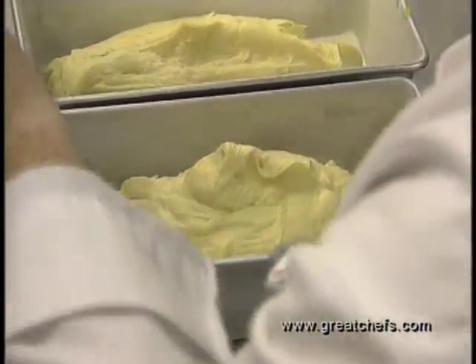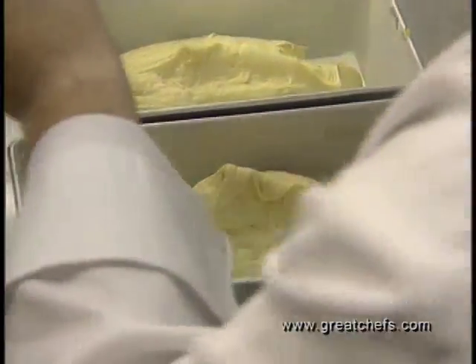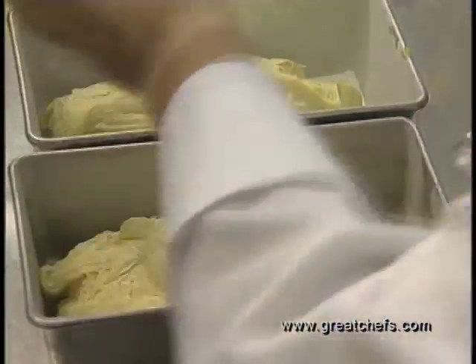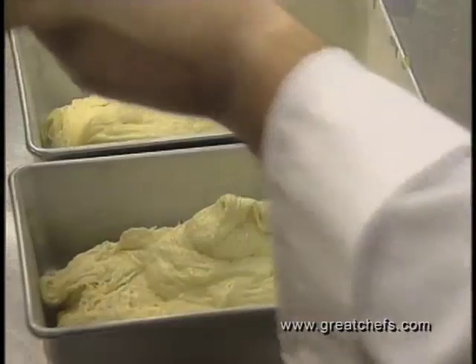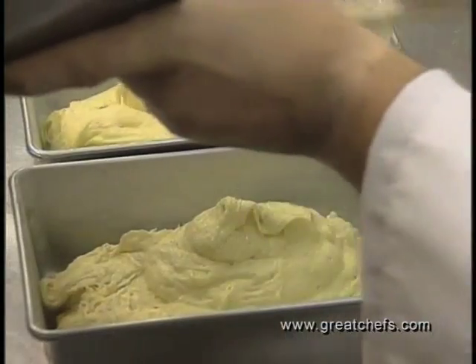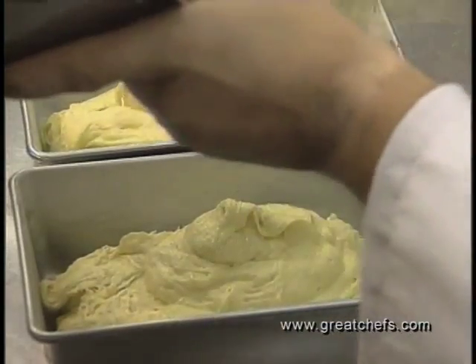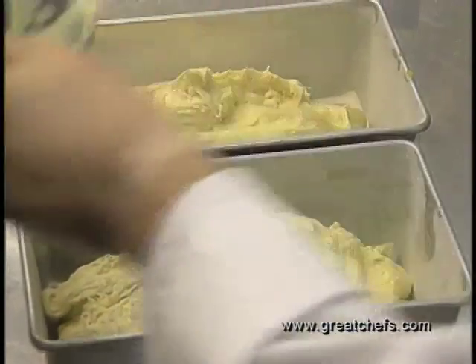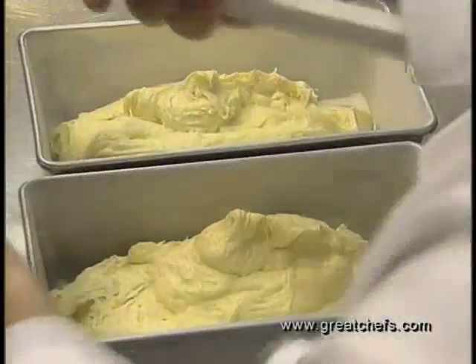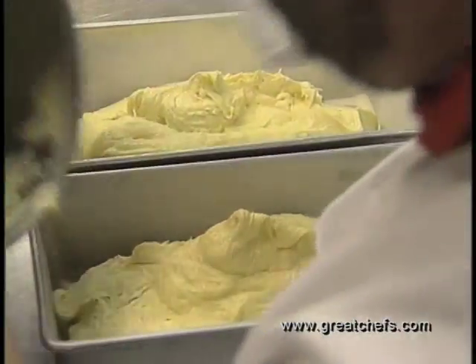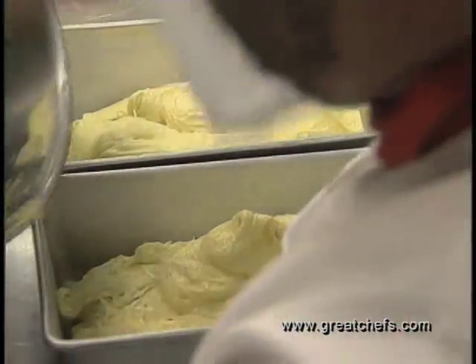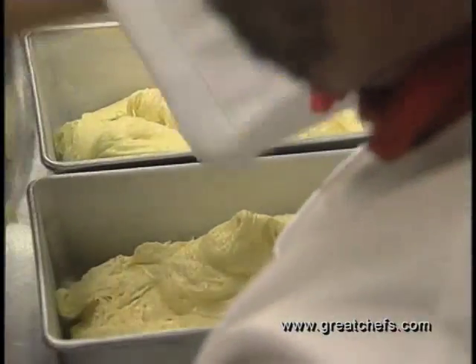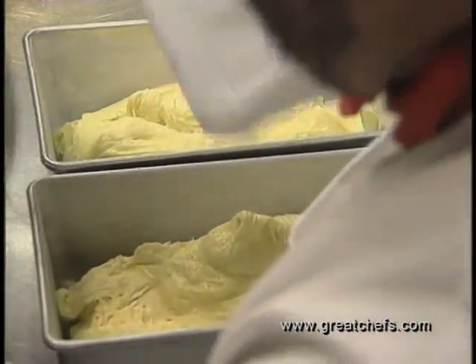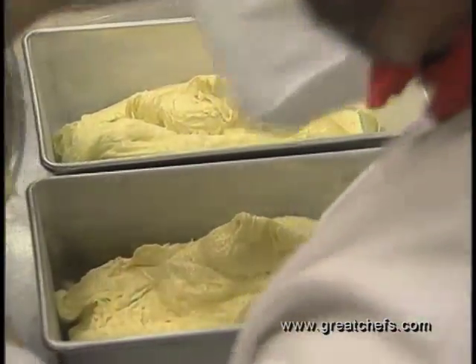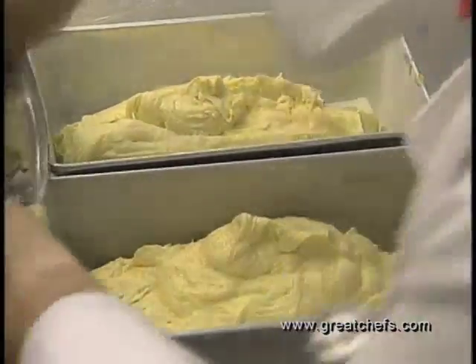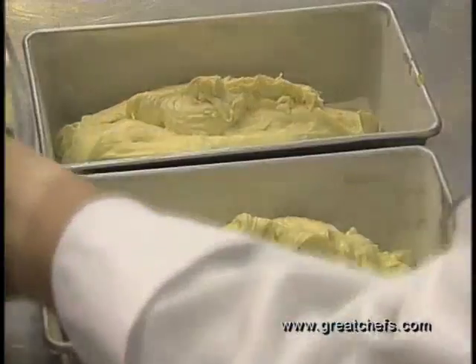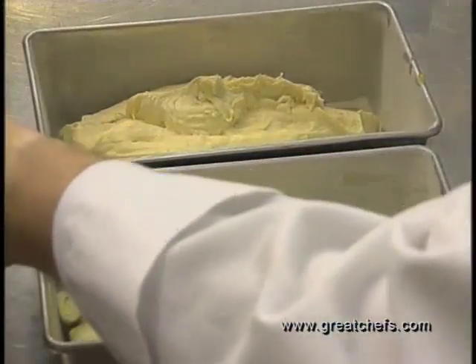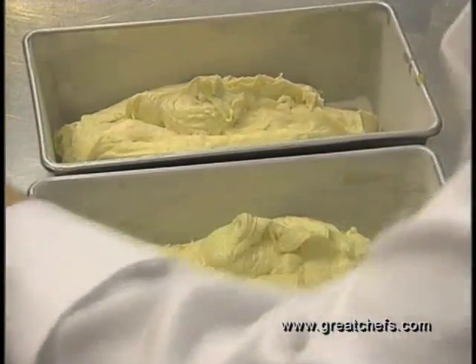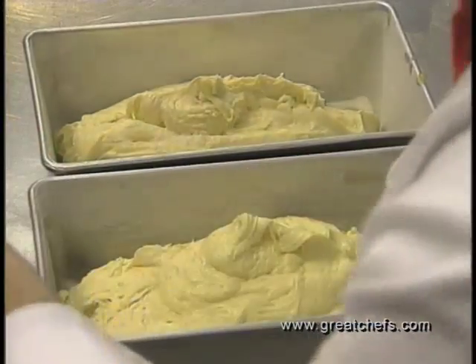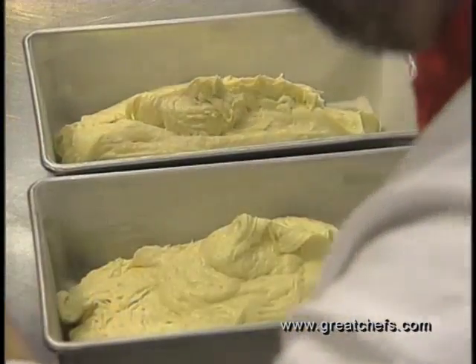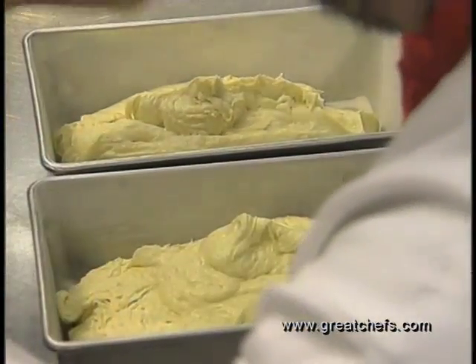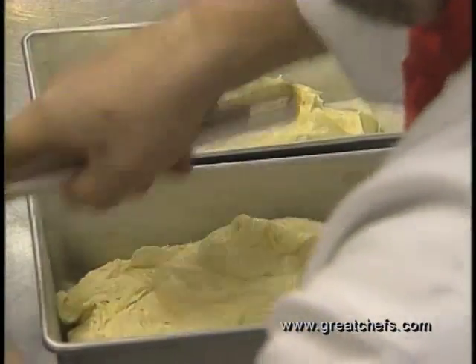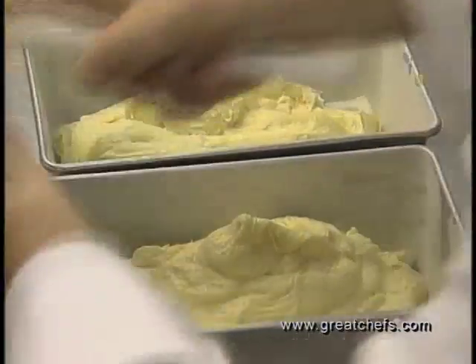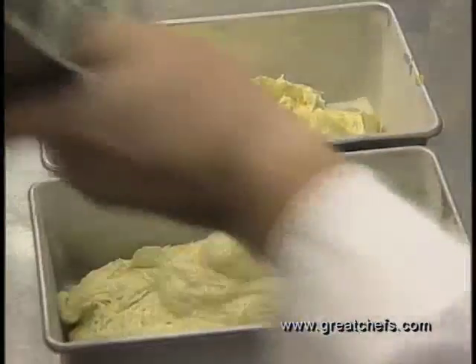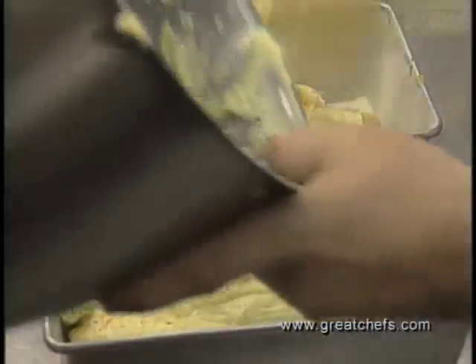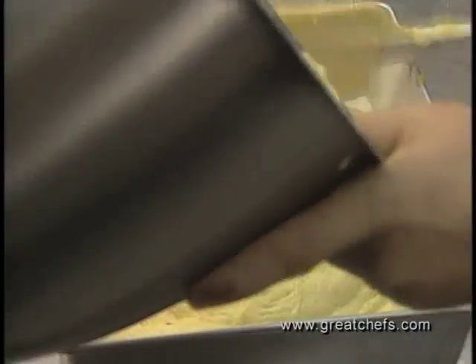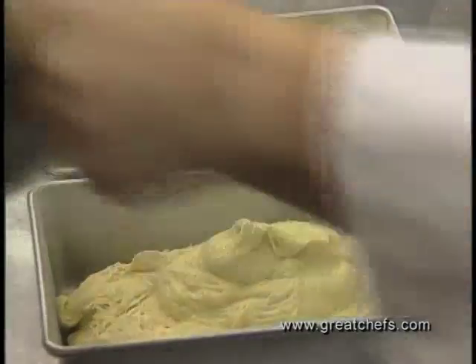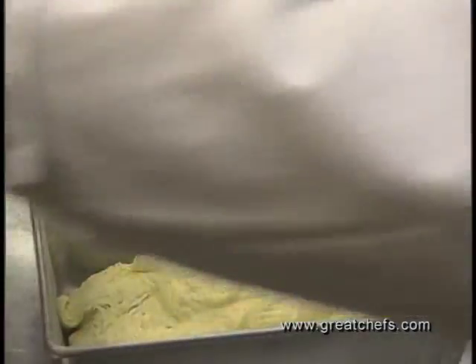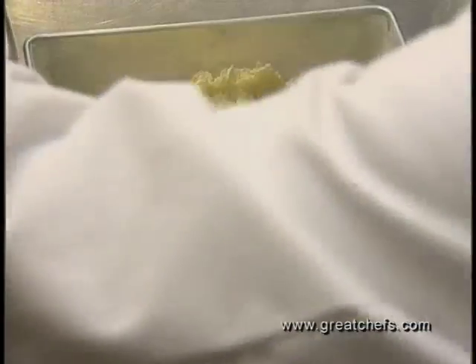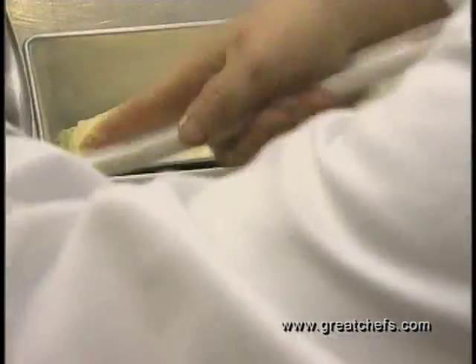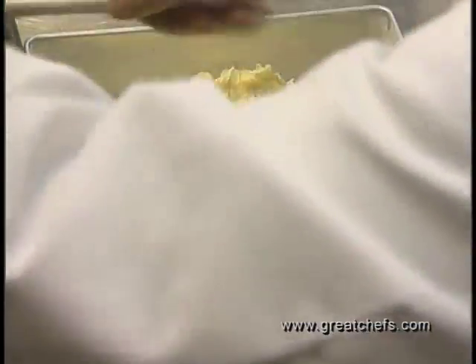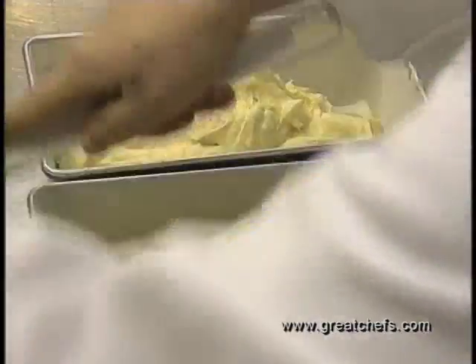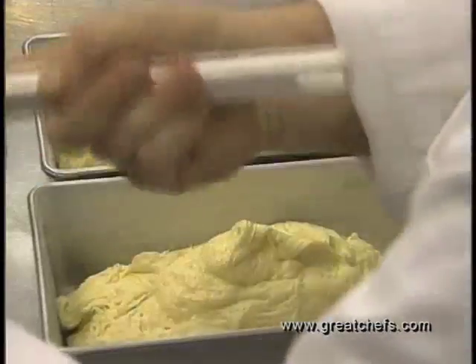This bread does freeze very nicely. The recipe is for two loaves because you never seem to have enough — you make one loaf and as soon as you know it you'll have some company drop by. Then you'll have a nice loaf of bread ready to serve for tea.